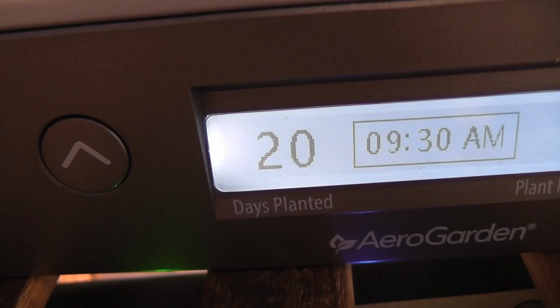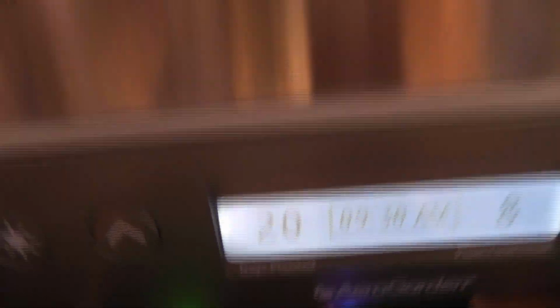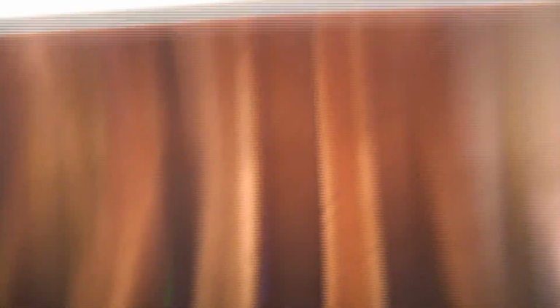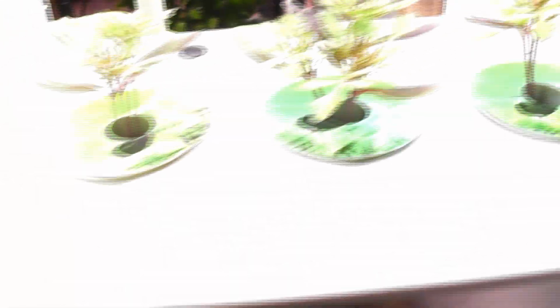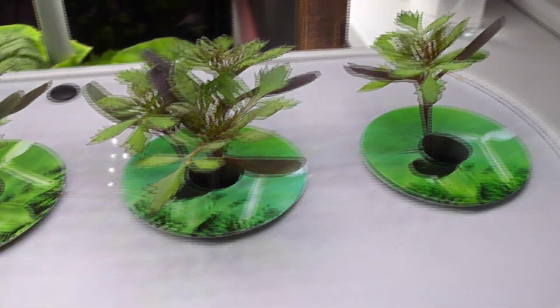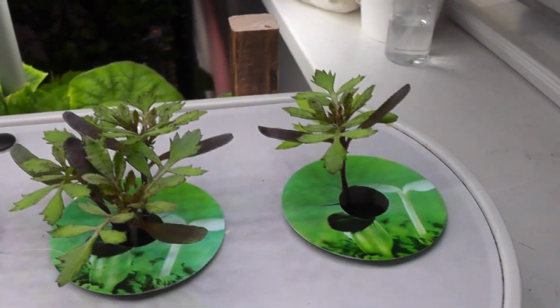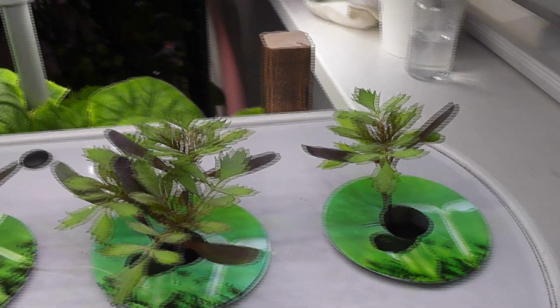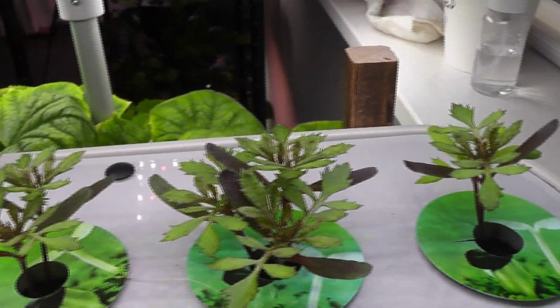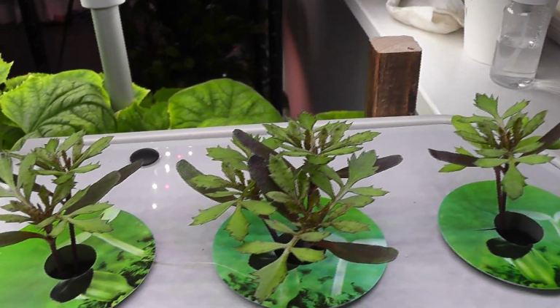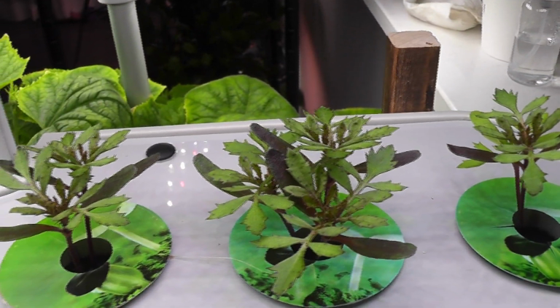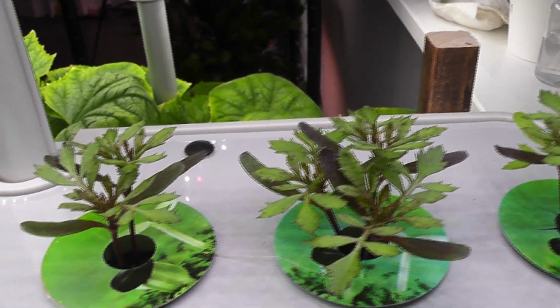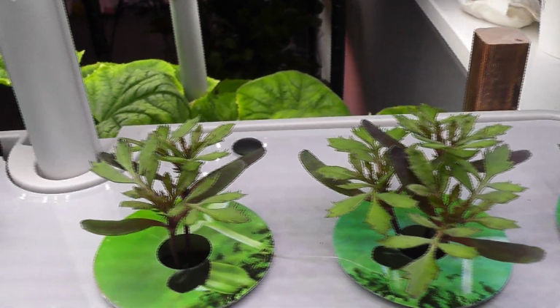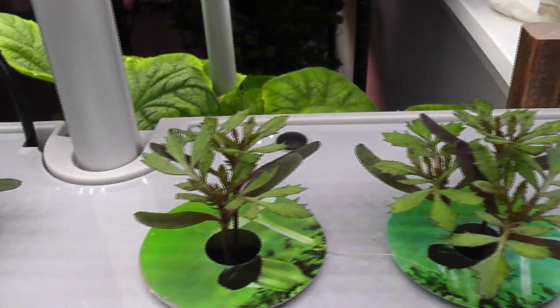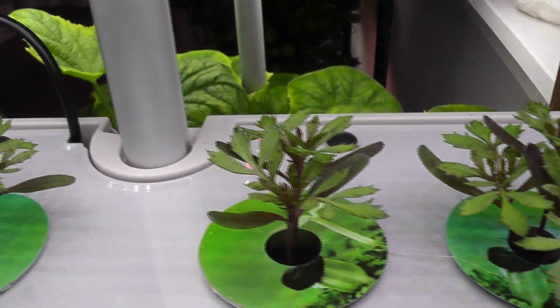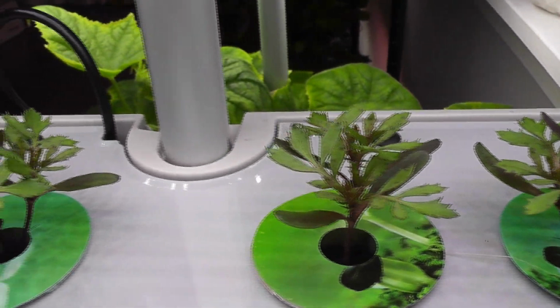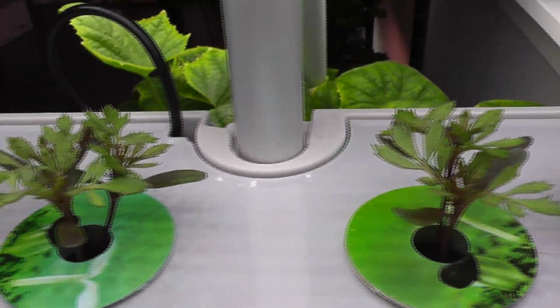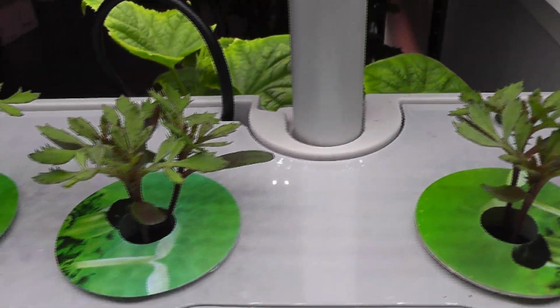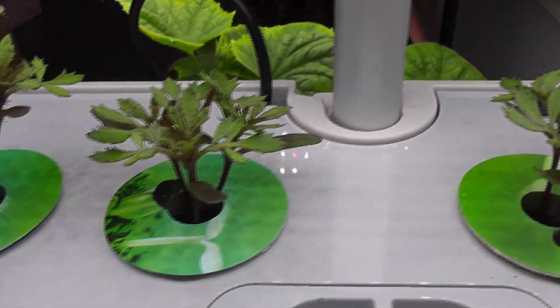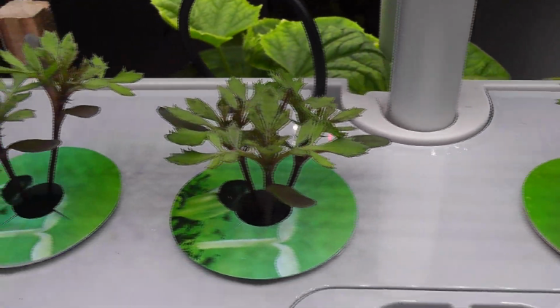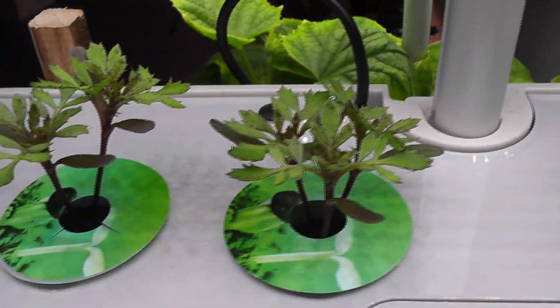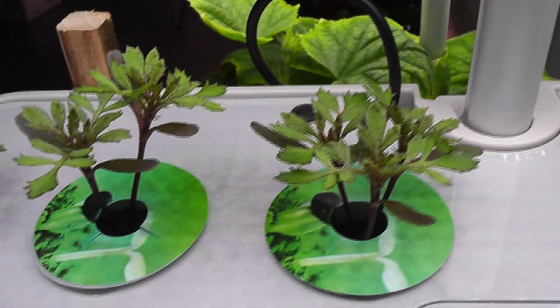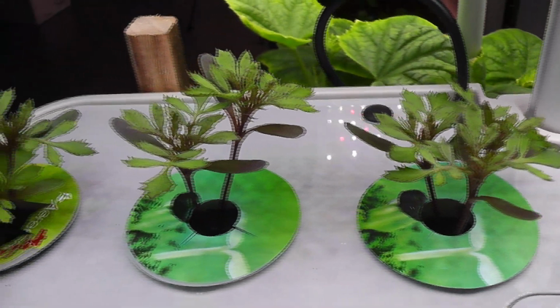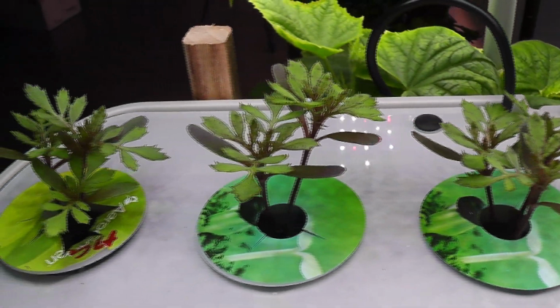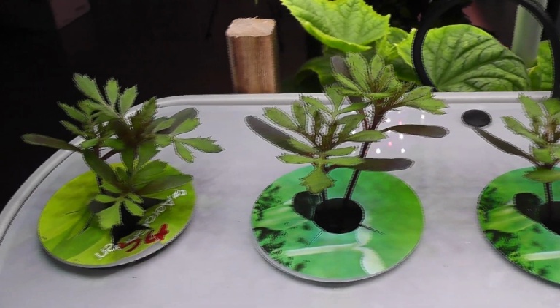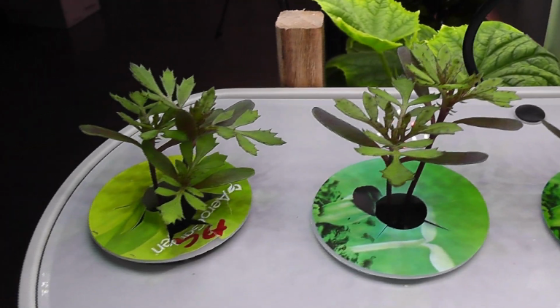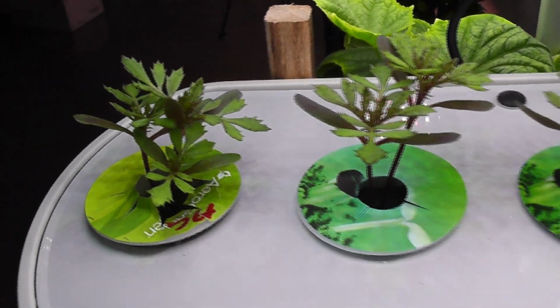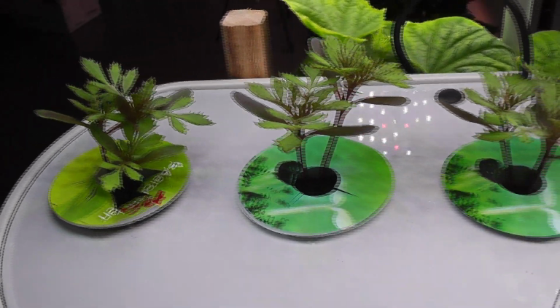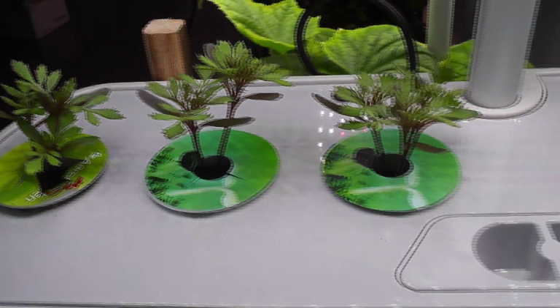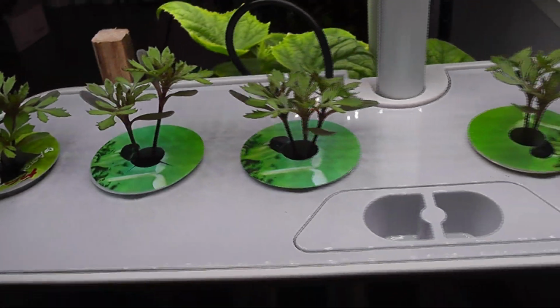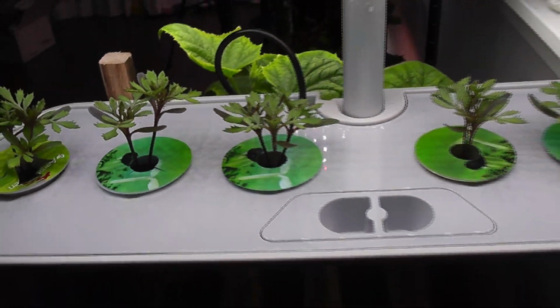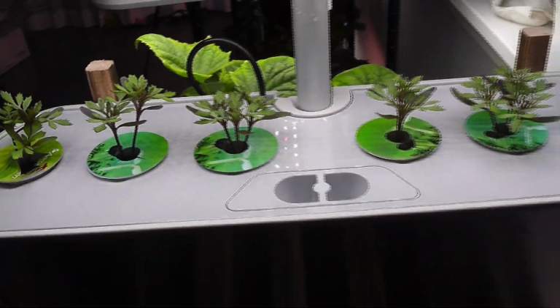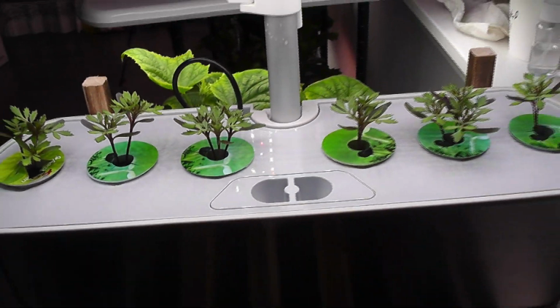It's day 20 and the plants are coming along excellently. I originally thought of thinning out the seedlings and keeping only one plant per pod, but I changed my mind. So now I am growing all plants as is — let's see how they turn out.